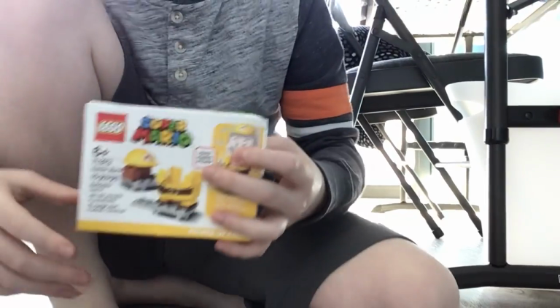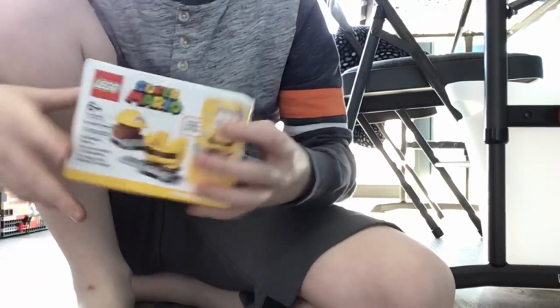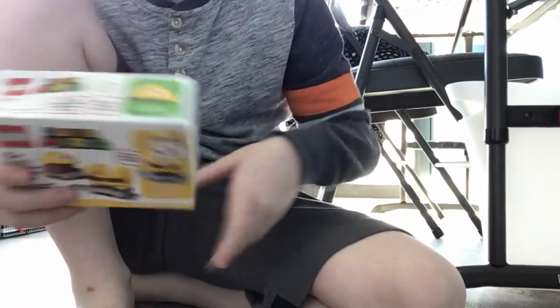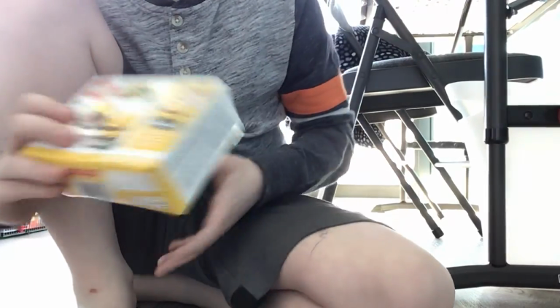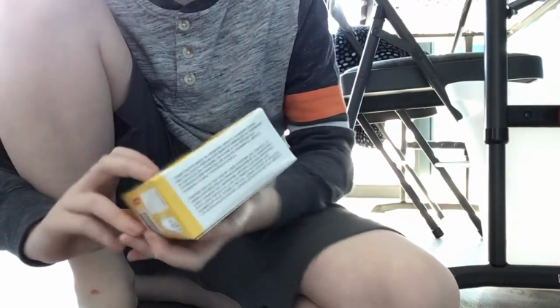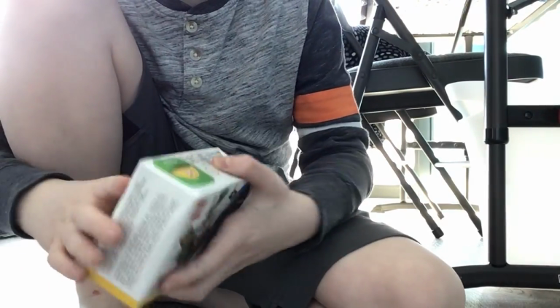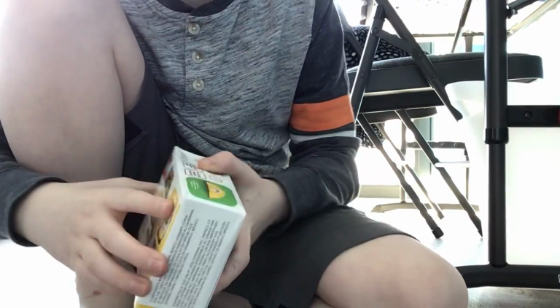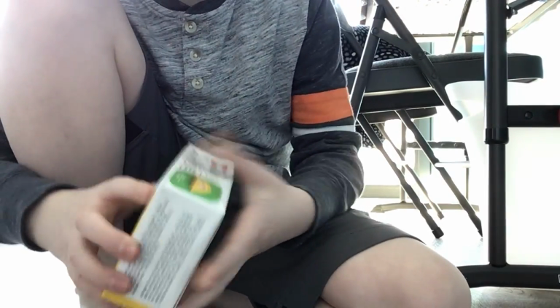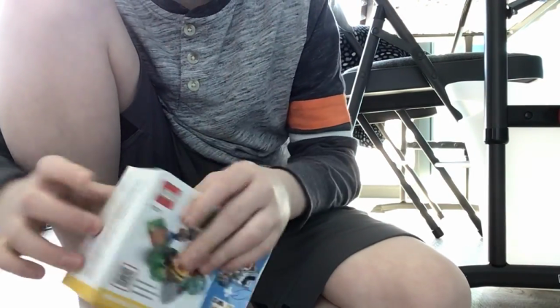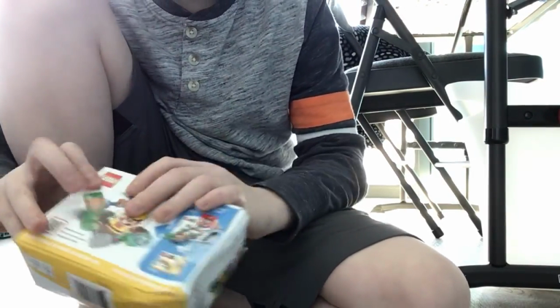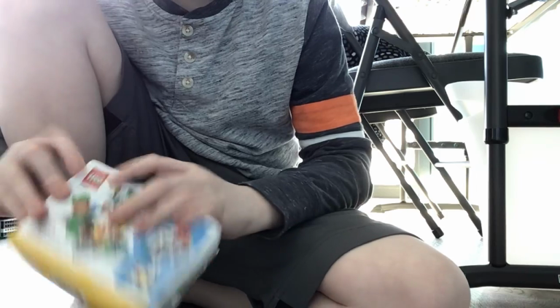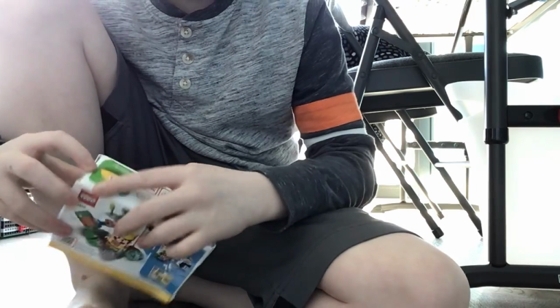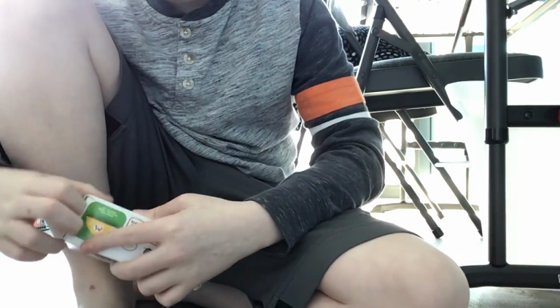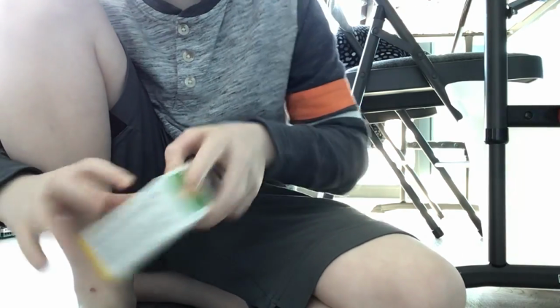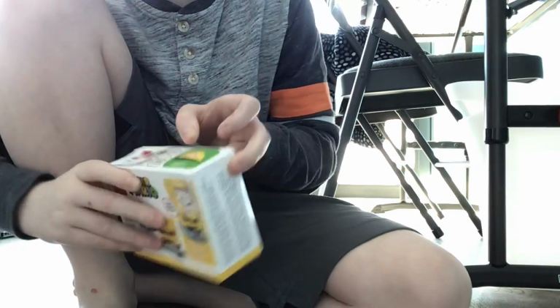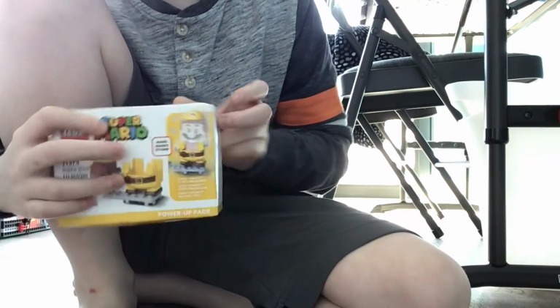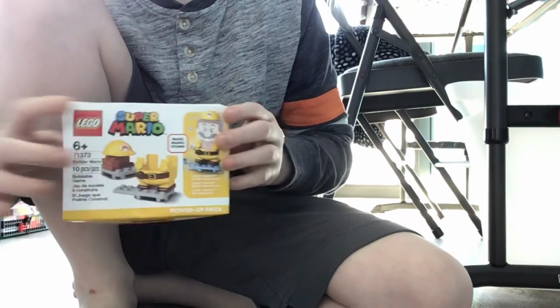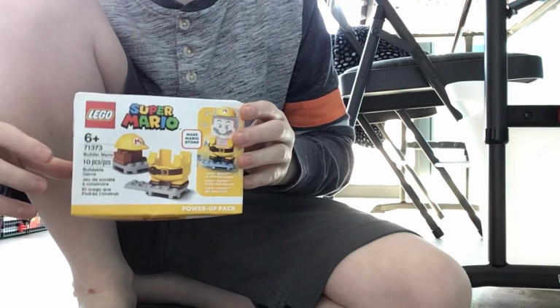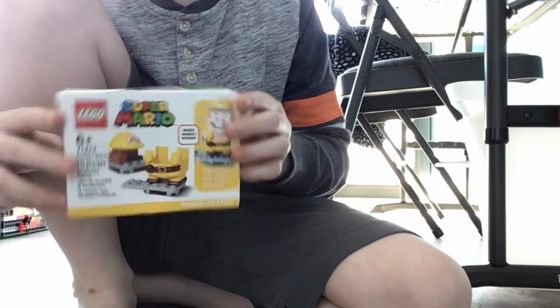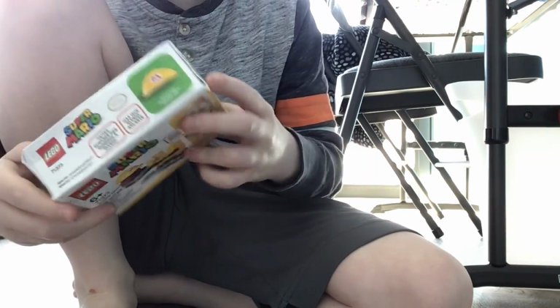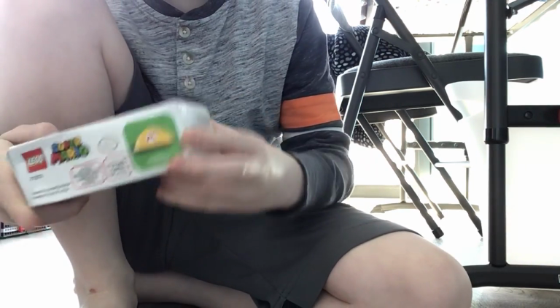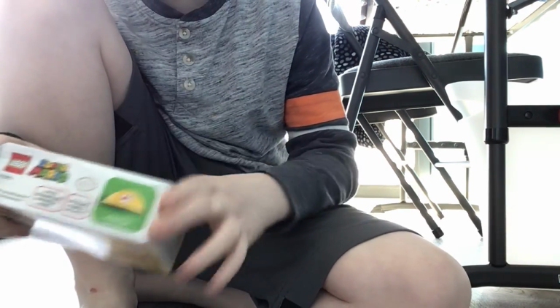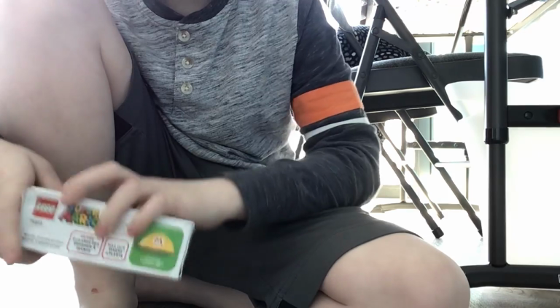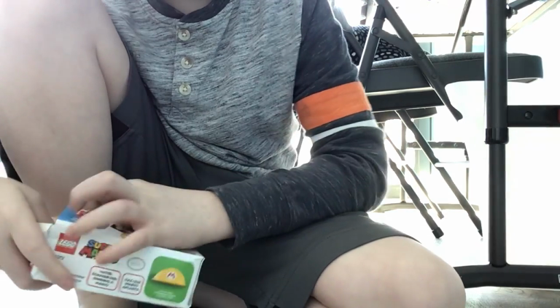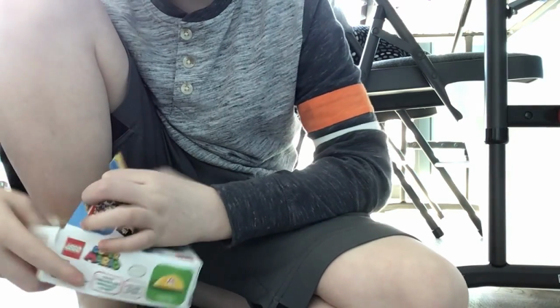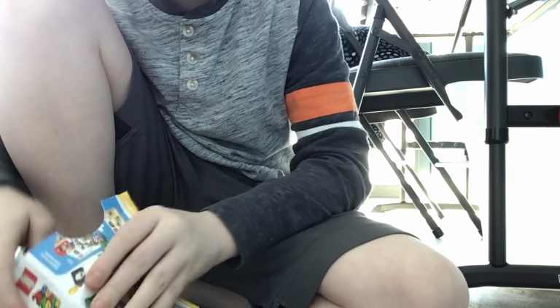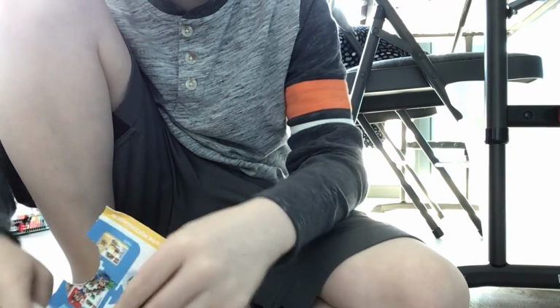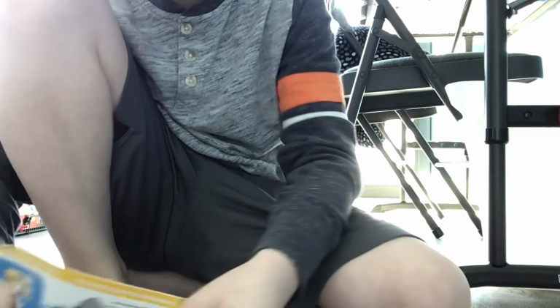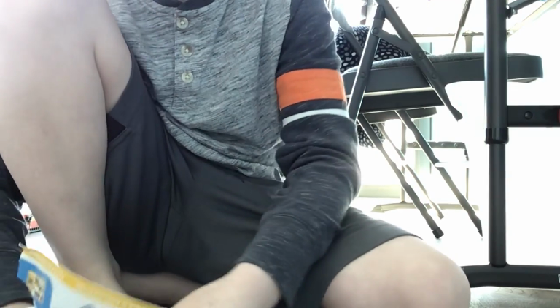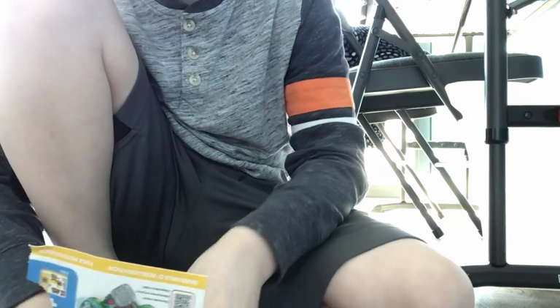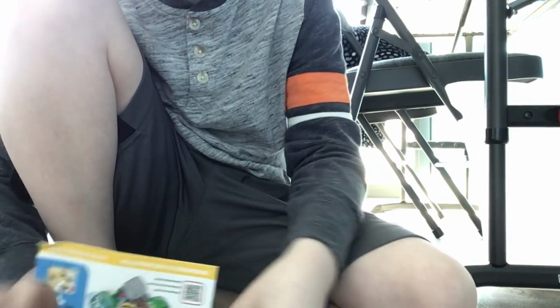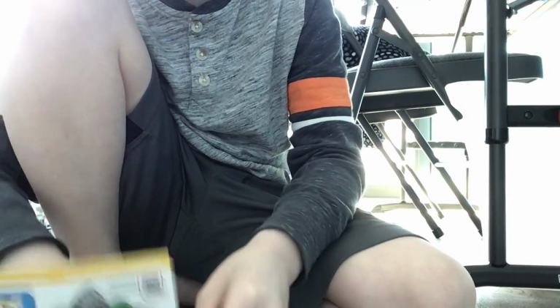Hello, my name is Ethan Malley, and today we are going to be building the Lego Mario Power-Up Pack Expansion Set, Builder Mario.